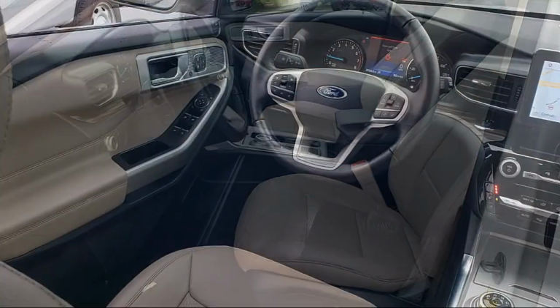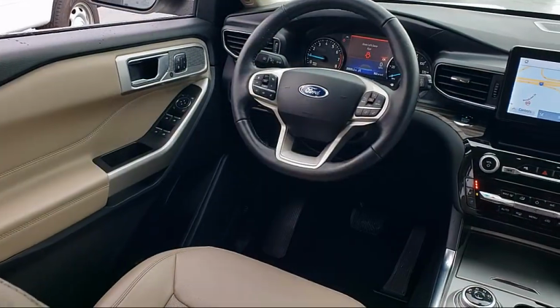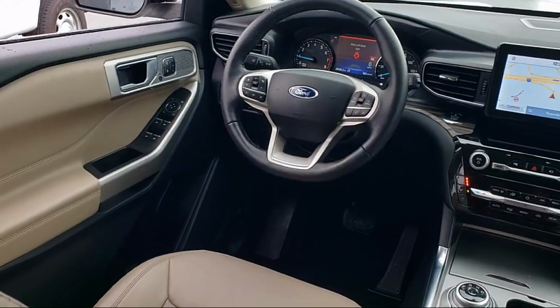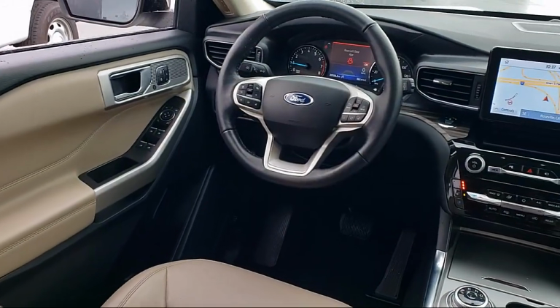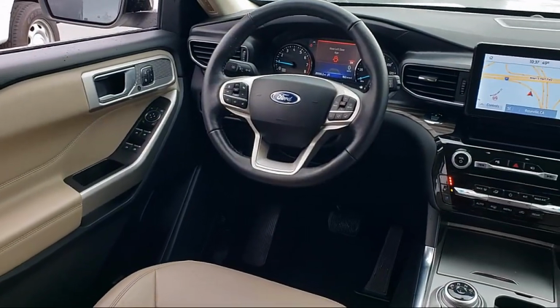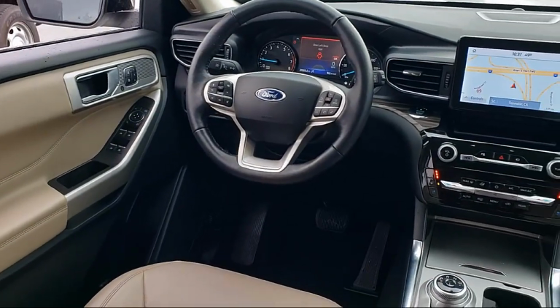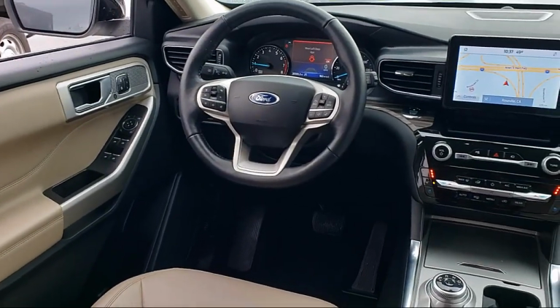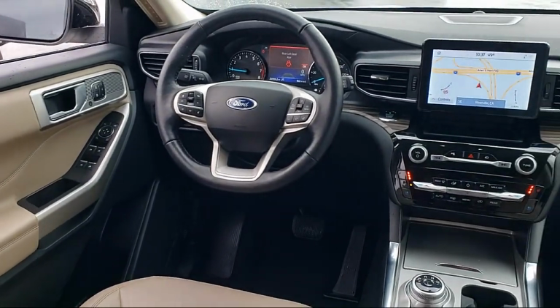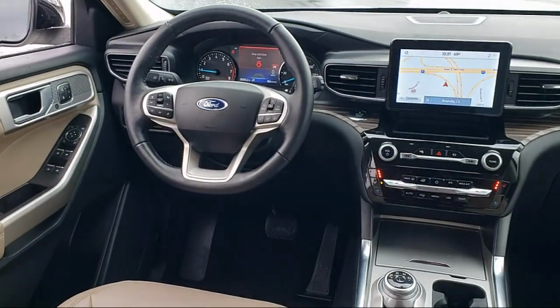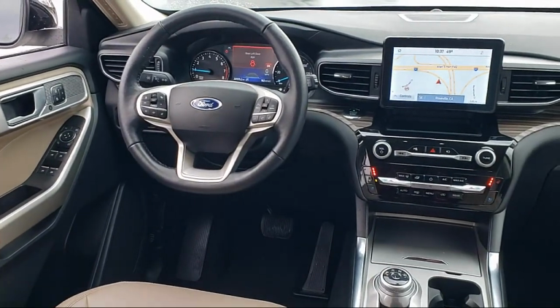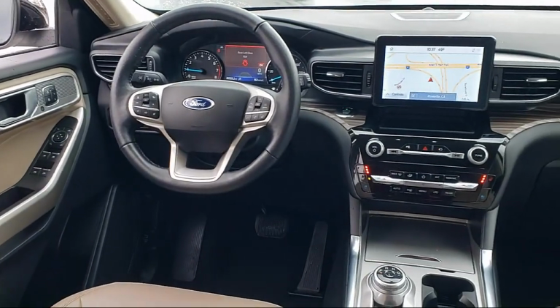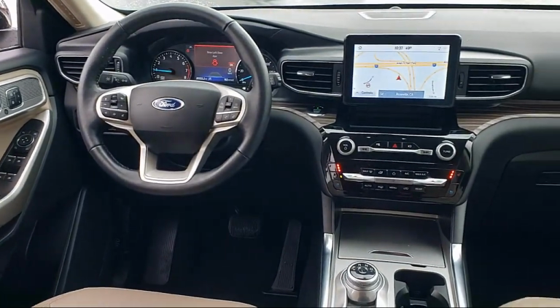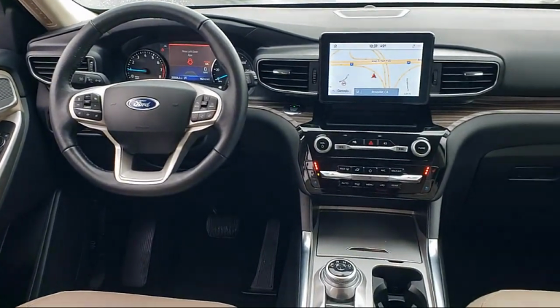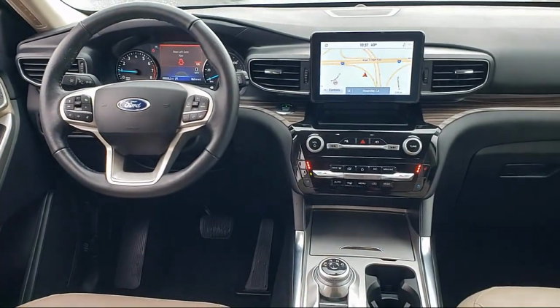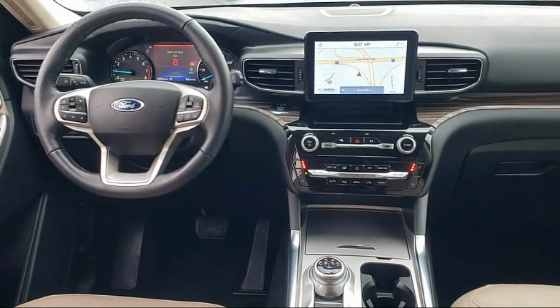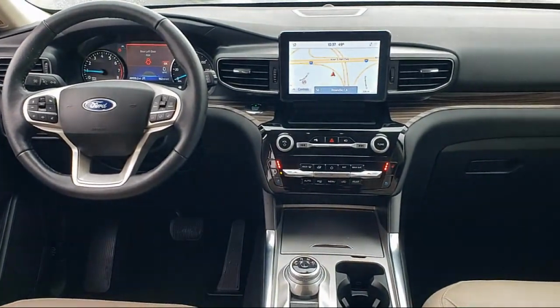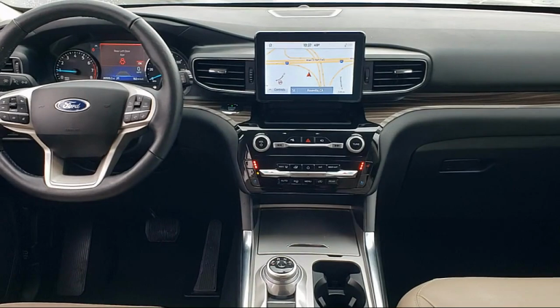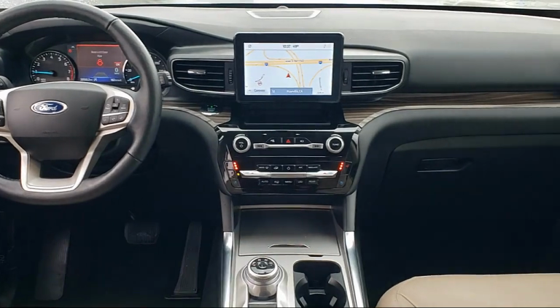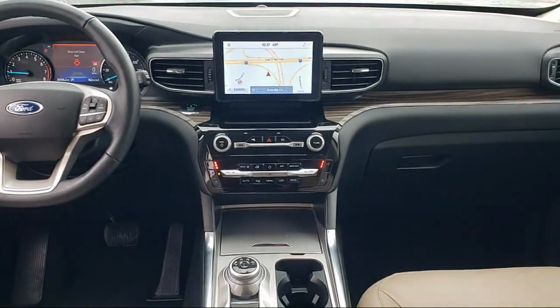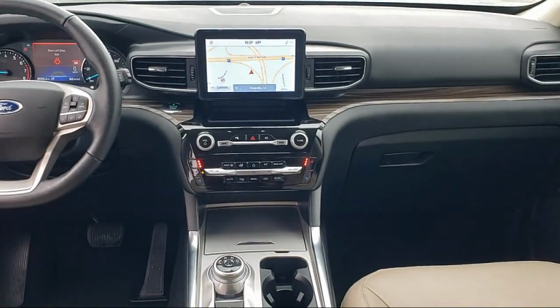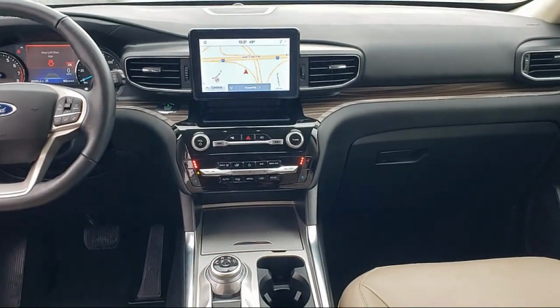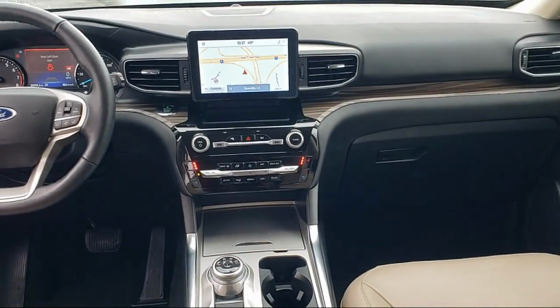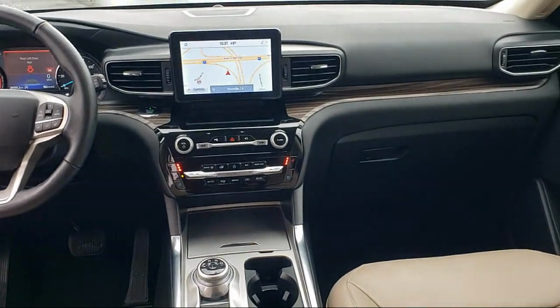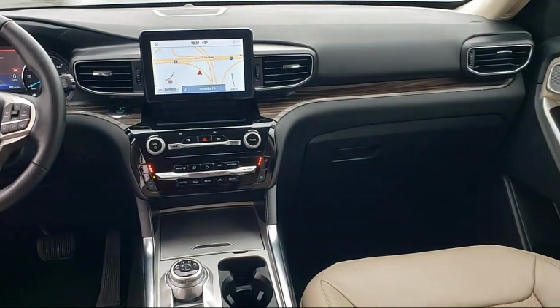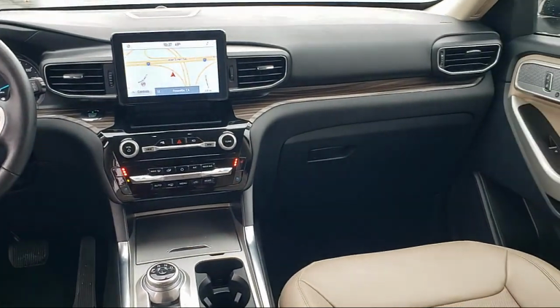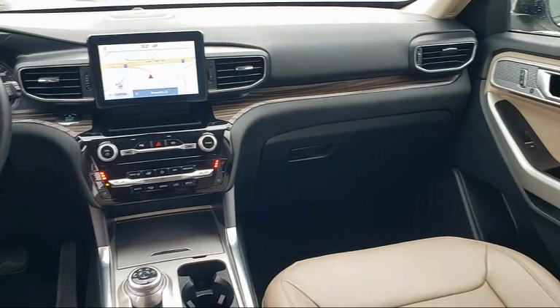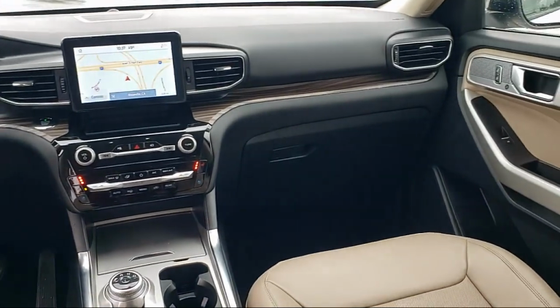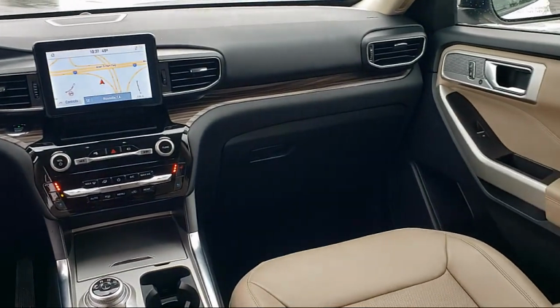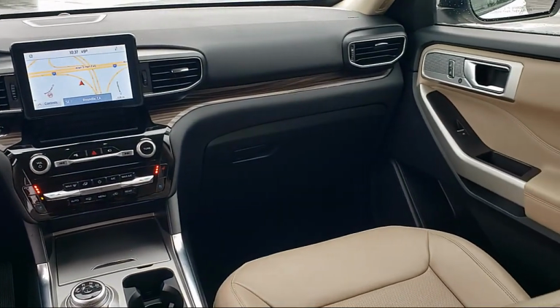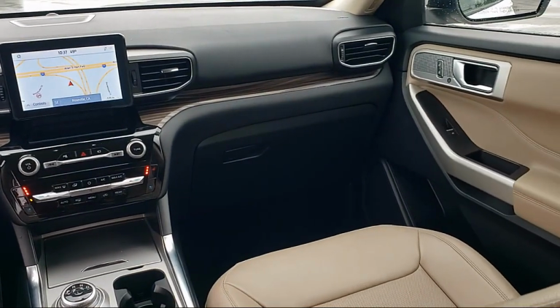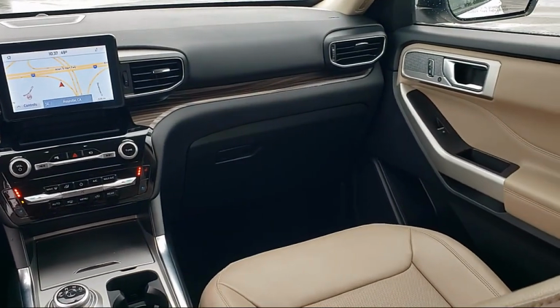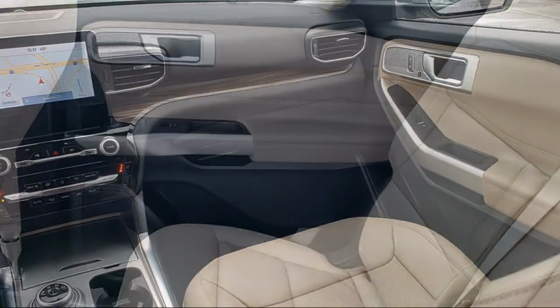Every vehicle goes through our rigorous inspection and reconditioning process, and with thousands of cars, trucks, and SUVs to choose from, you're sure to find exactly what you're looking for.